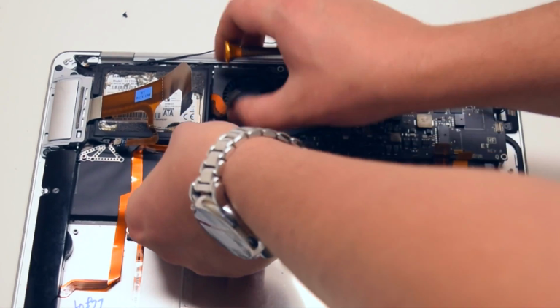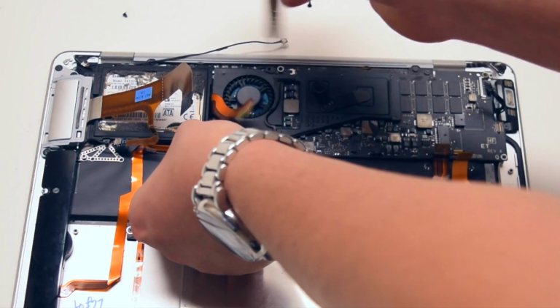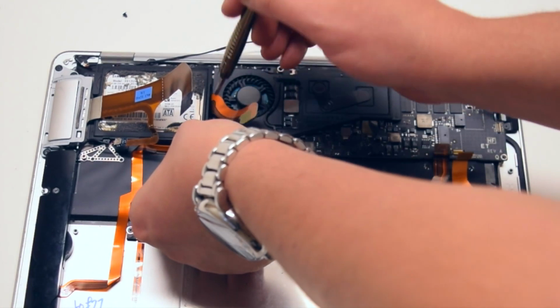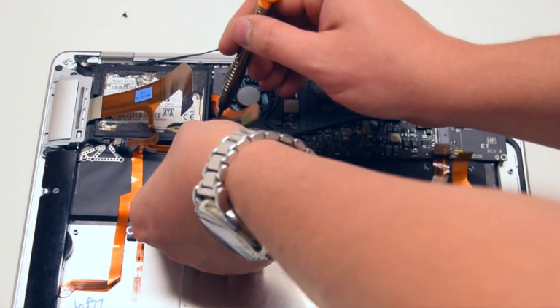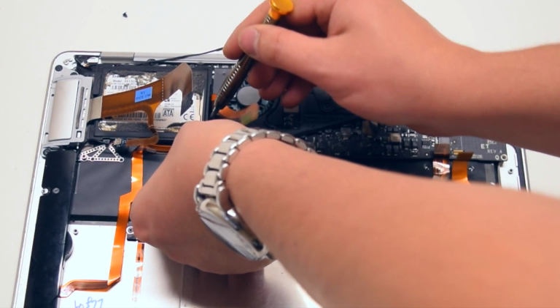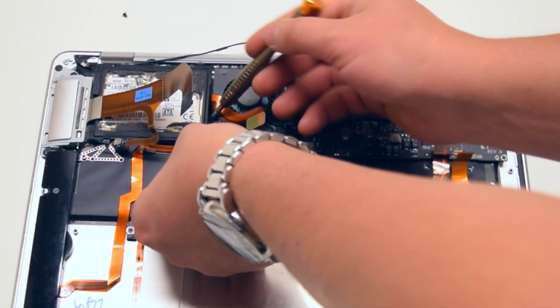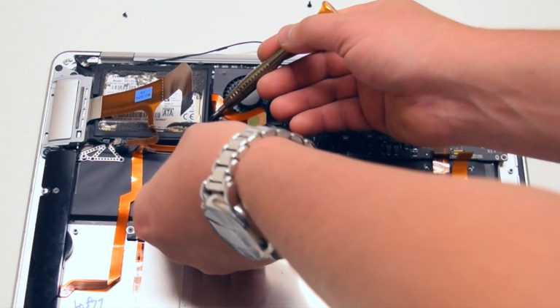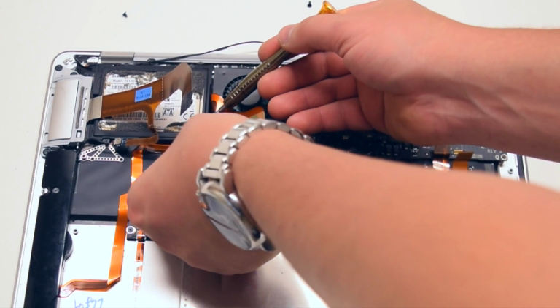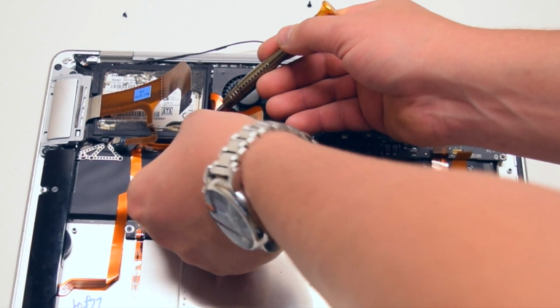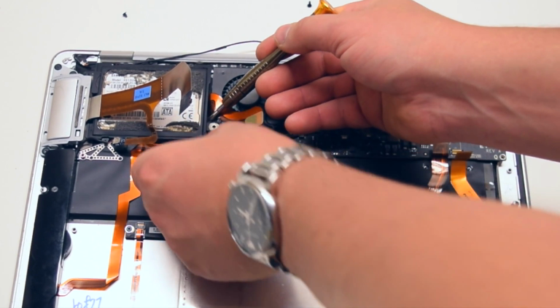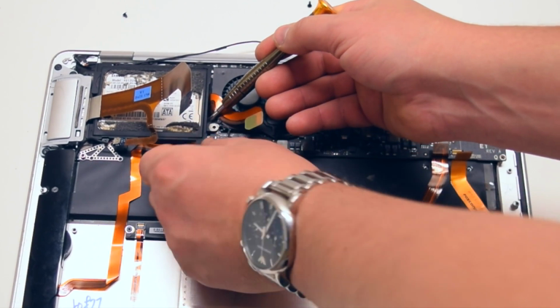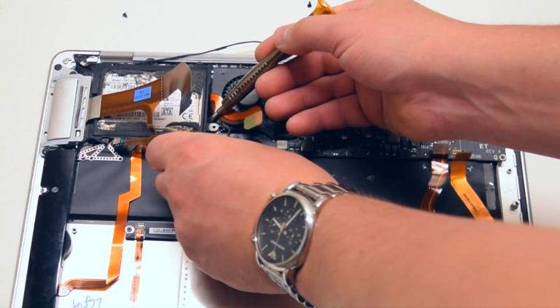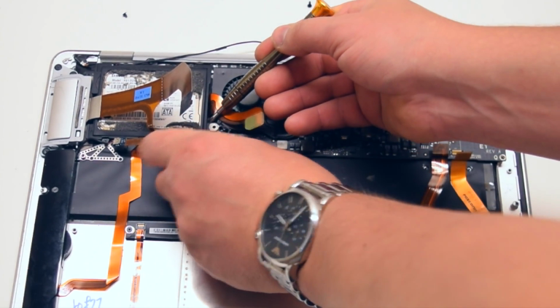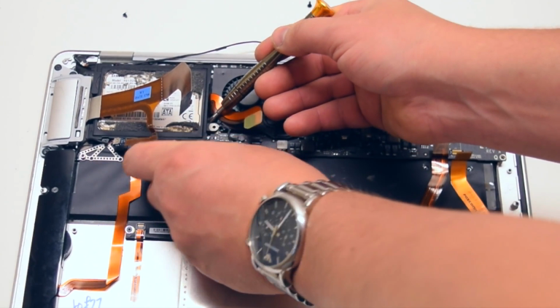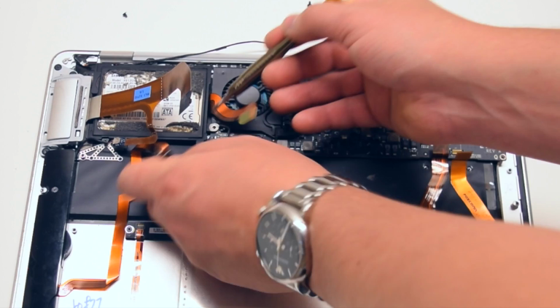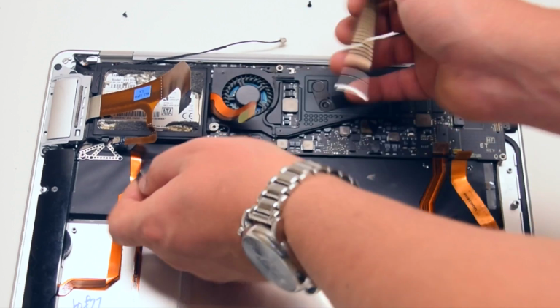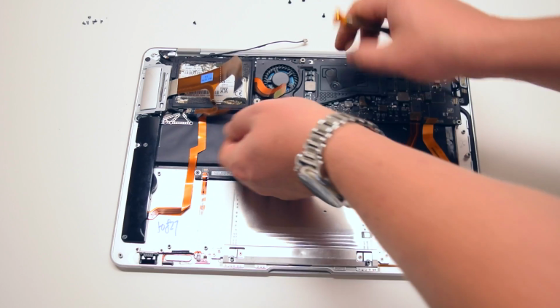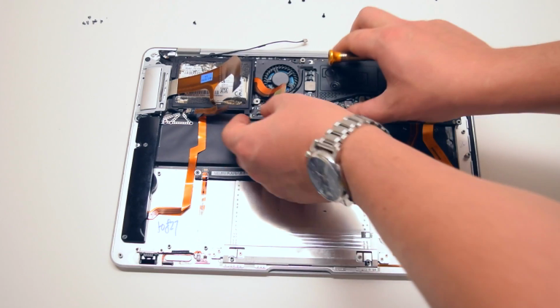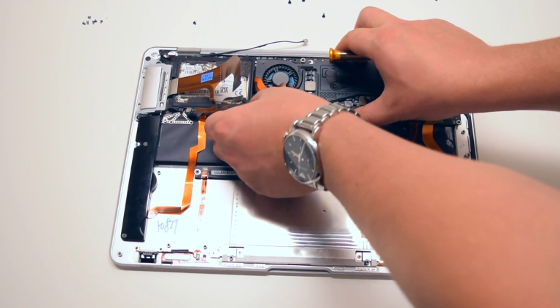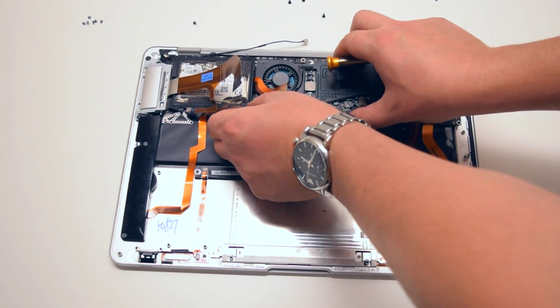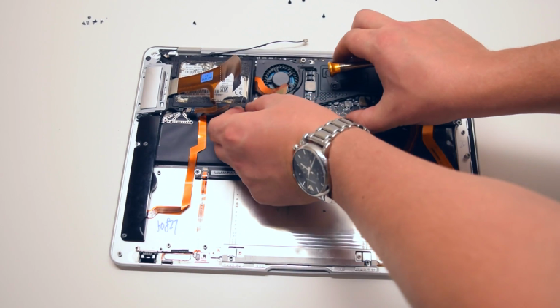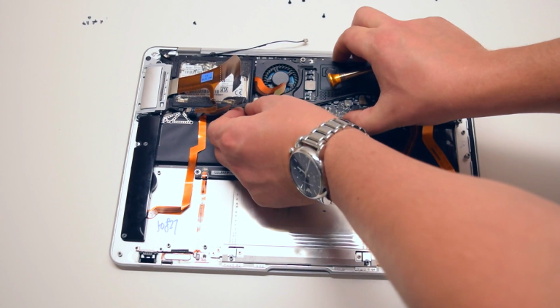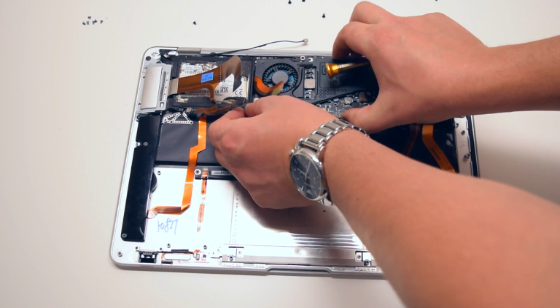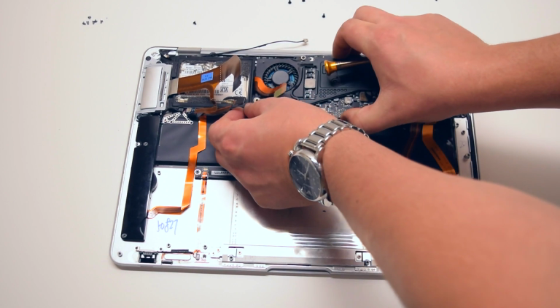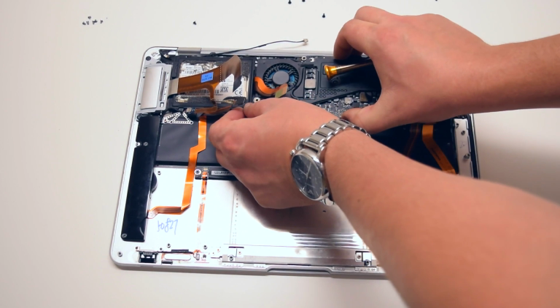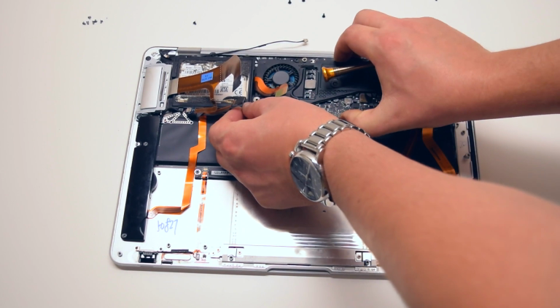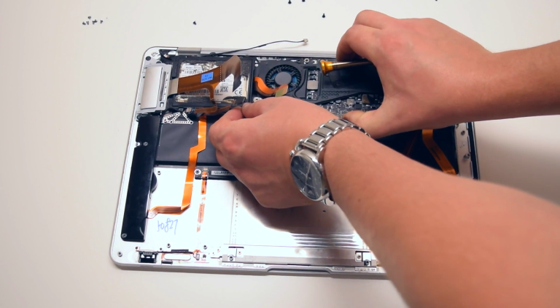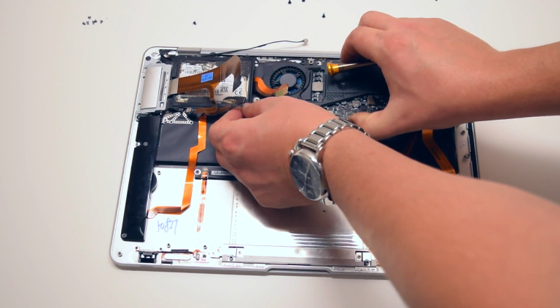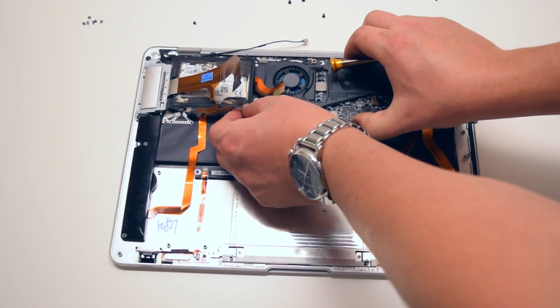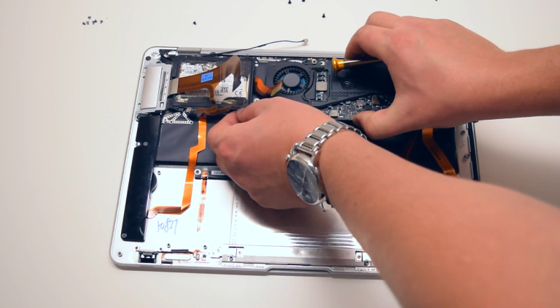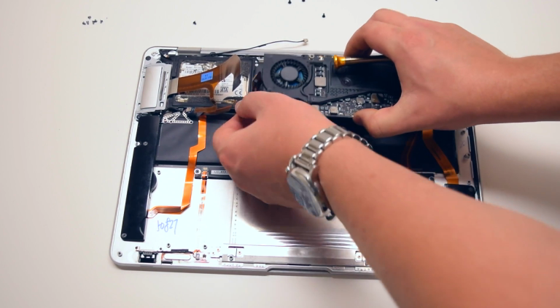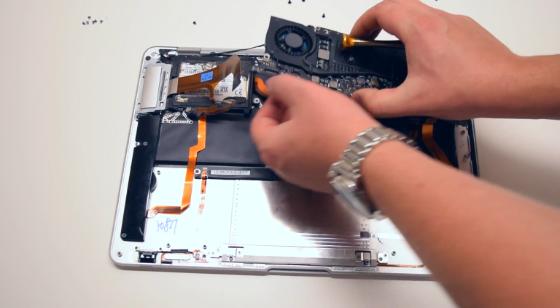Go ahead and lift up the hard drive bracket slightly and disconnect the sound card. You can now pull out the board.